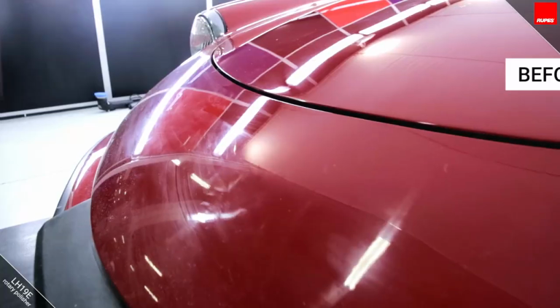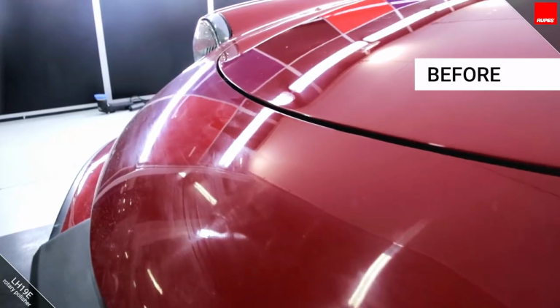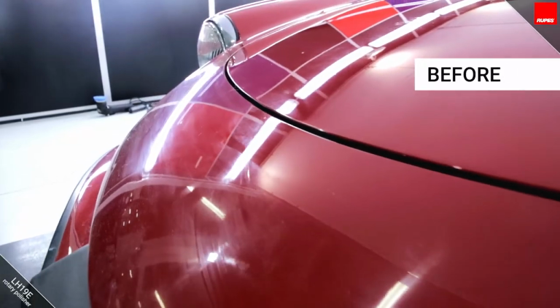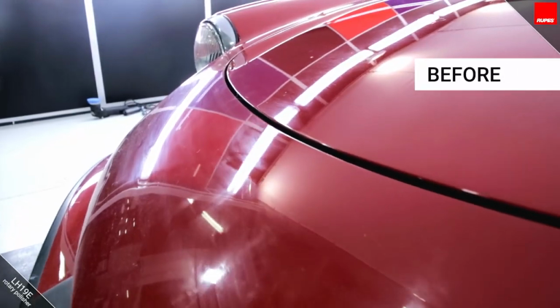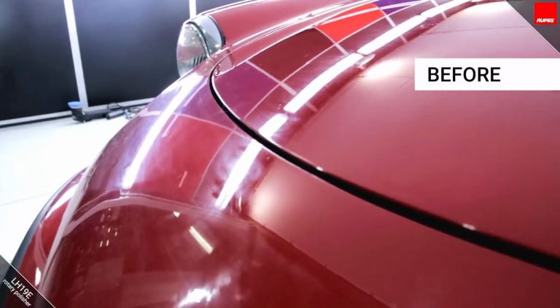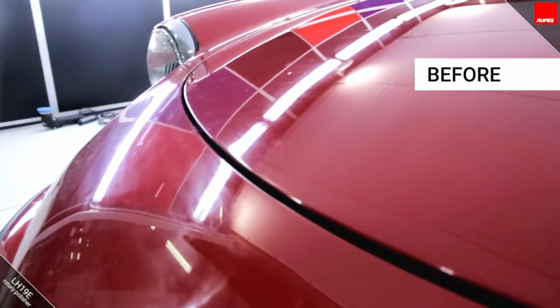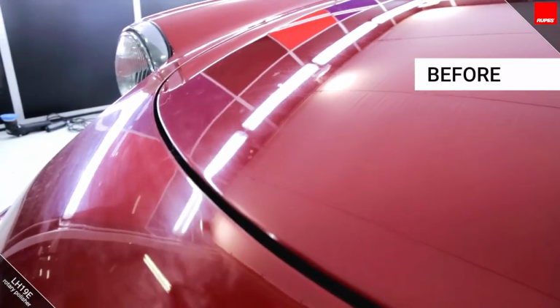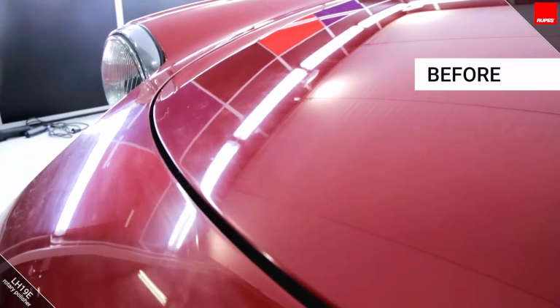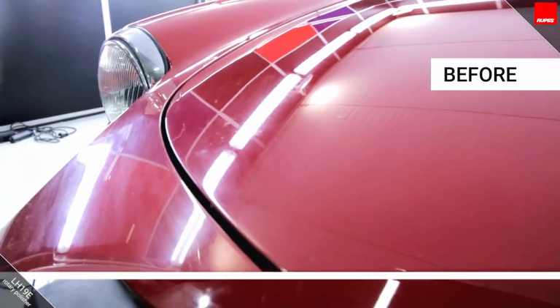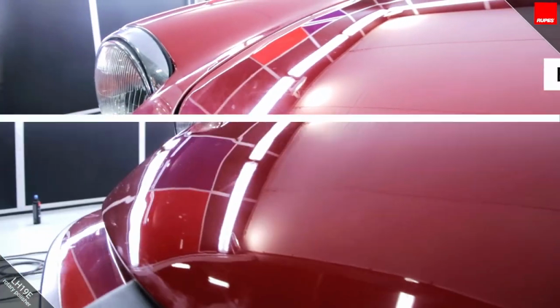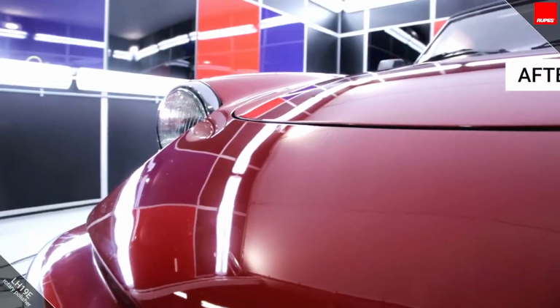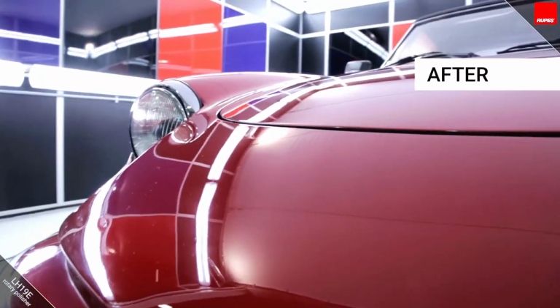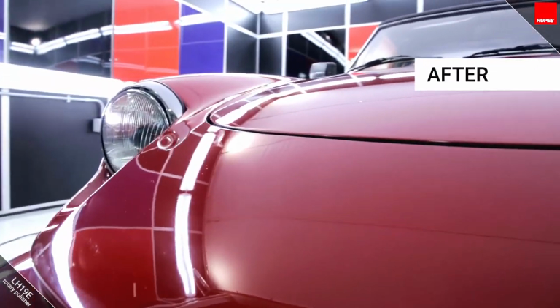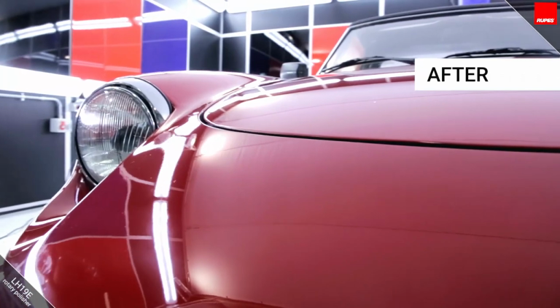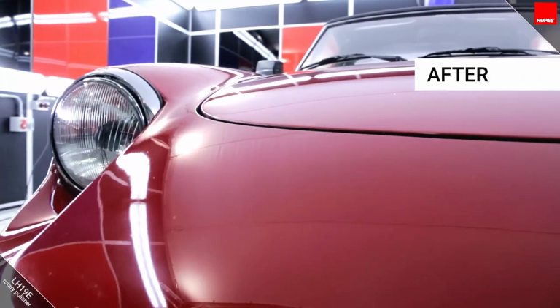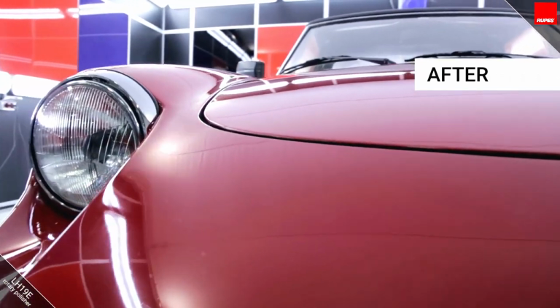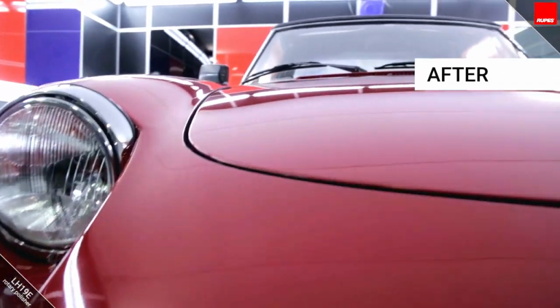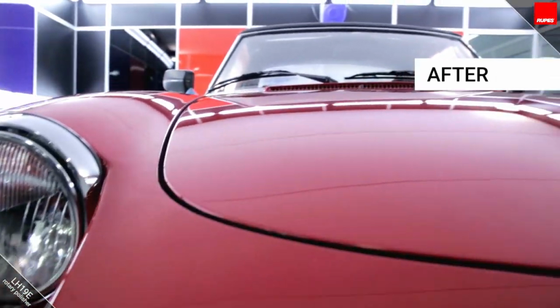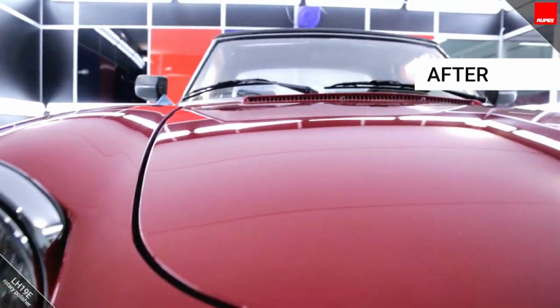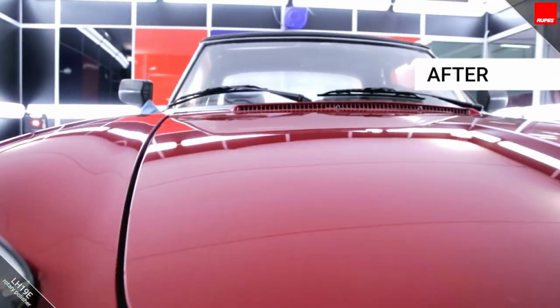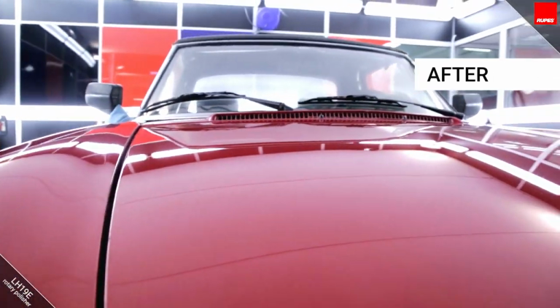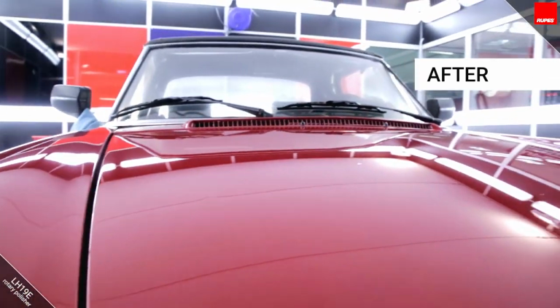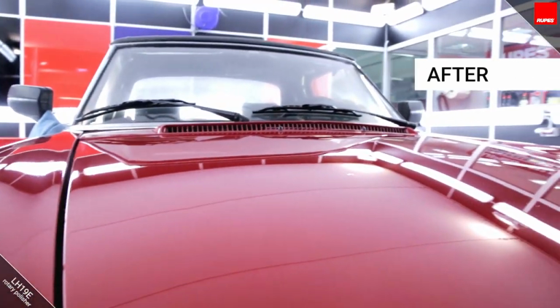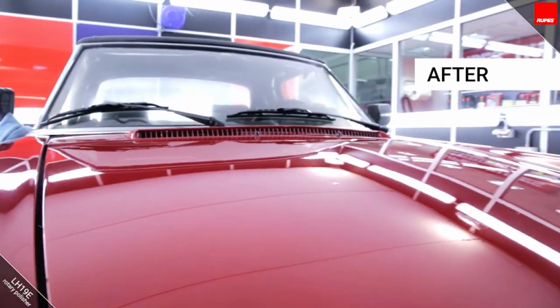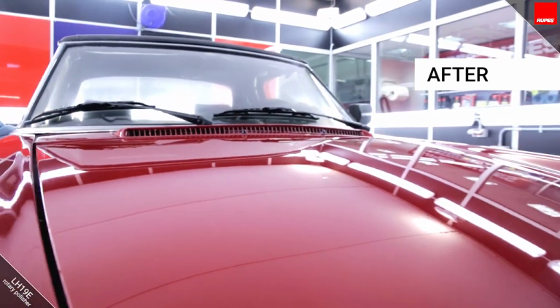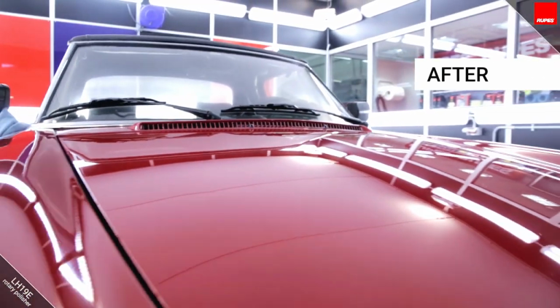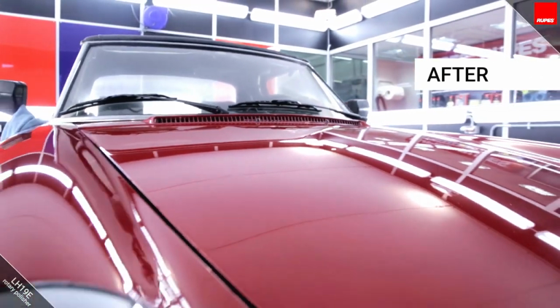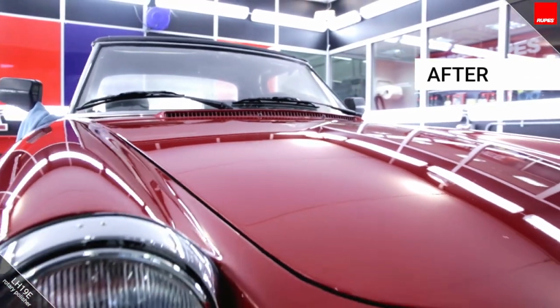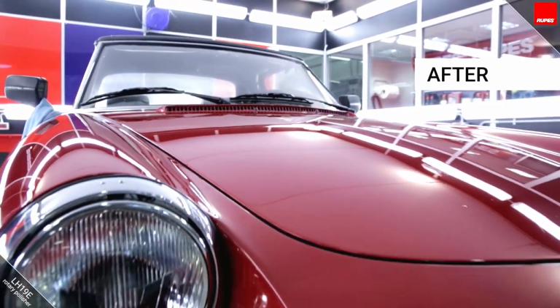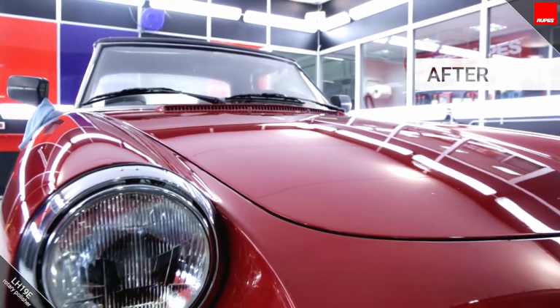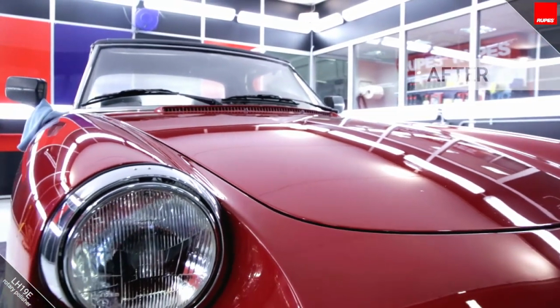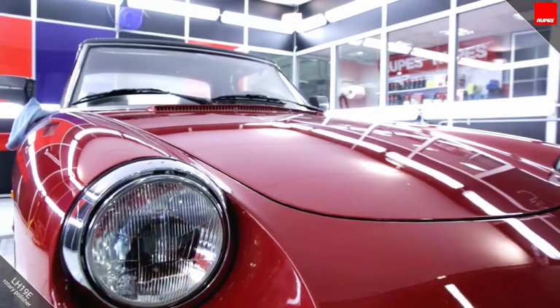The improvement in appearance is remarkable. The scratches and defects have disappeared in quick time. The colour of the paint is renewed, gaining more depth and brilliance.